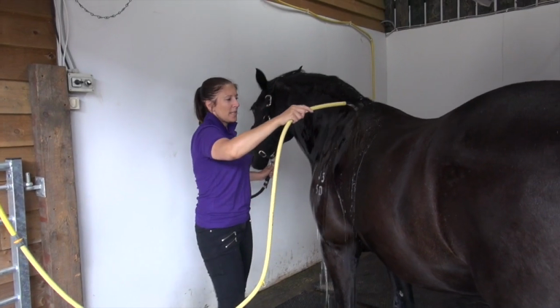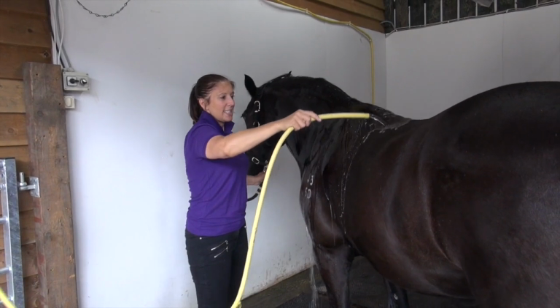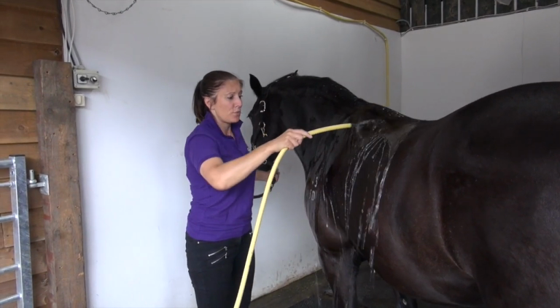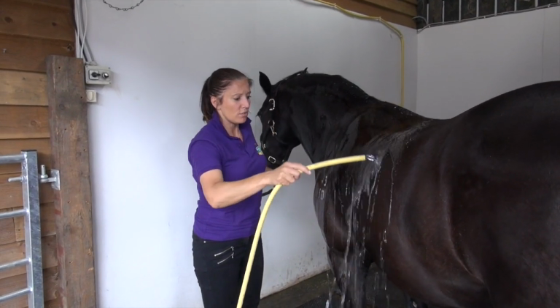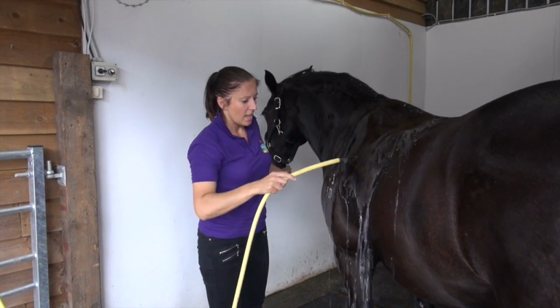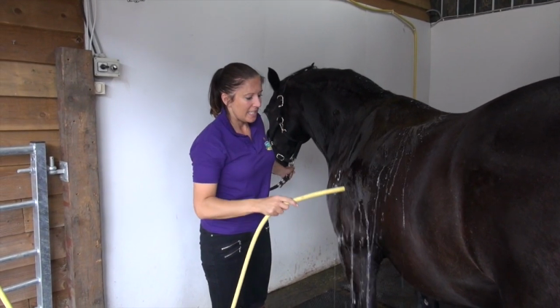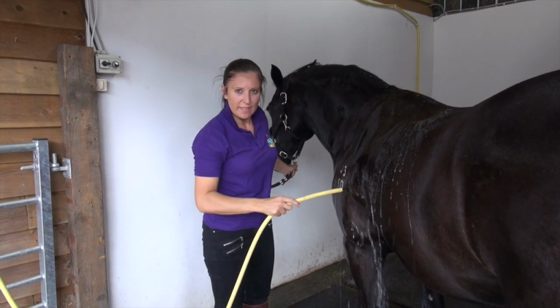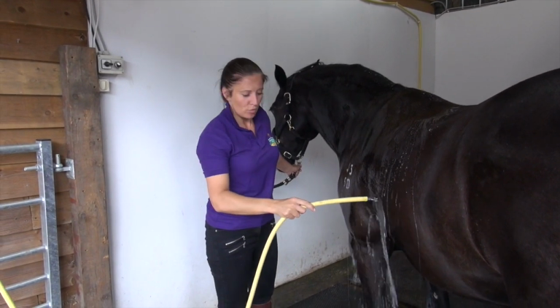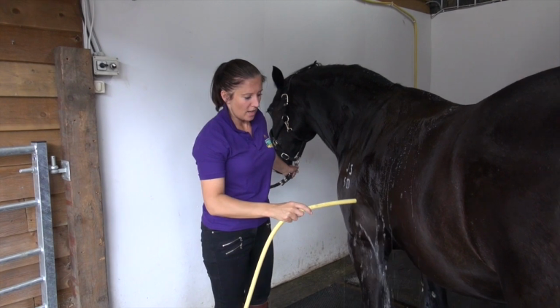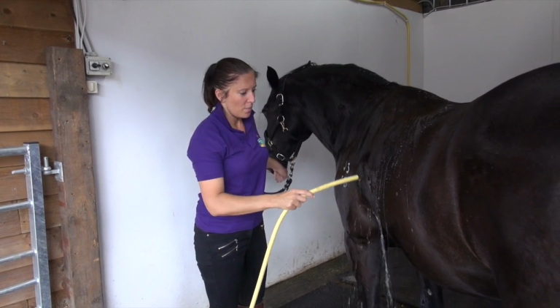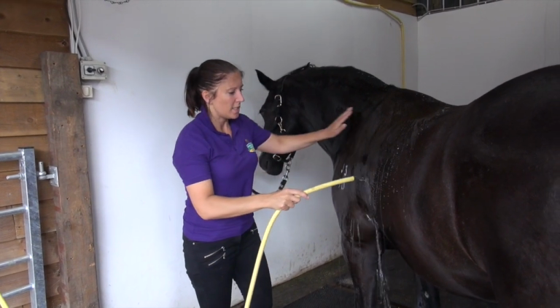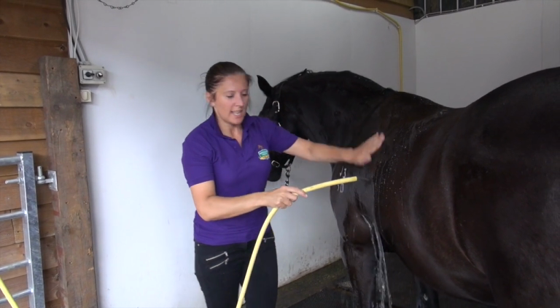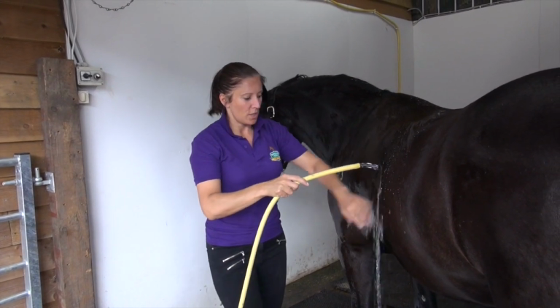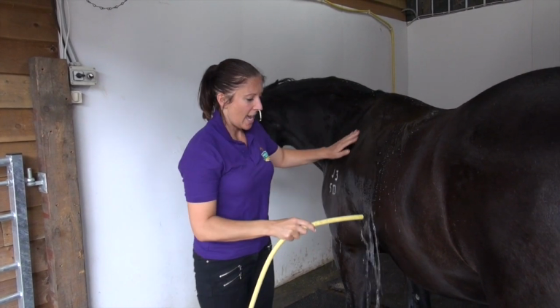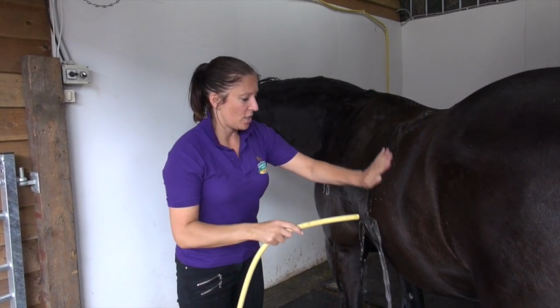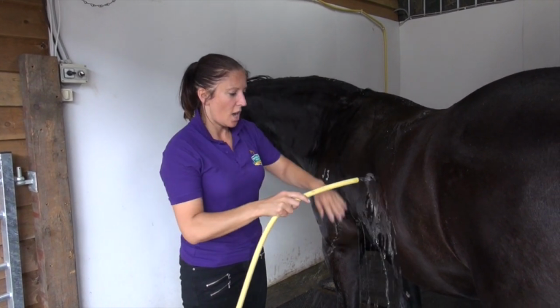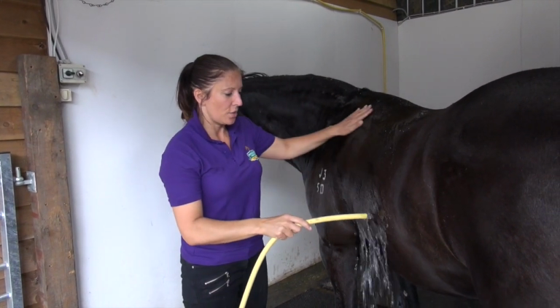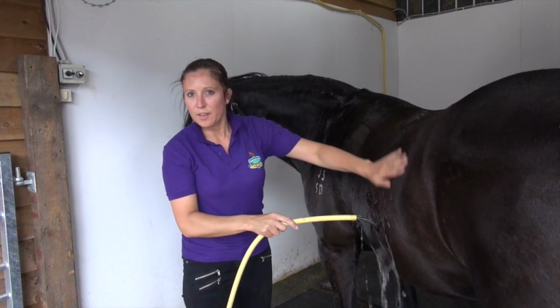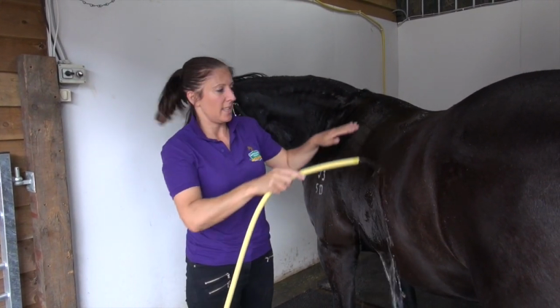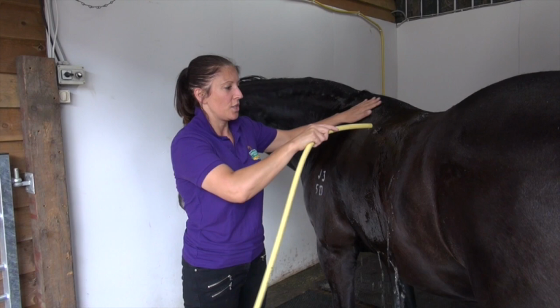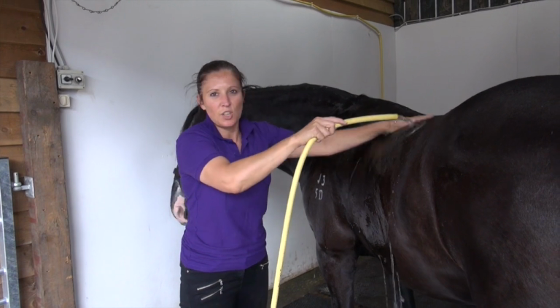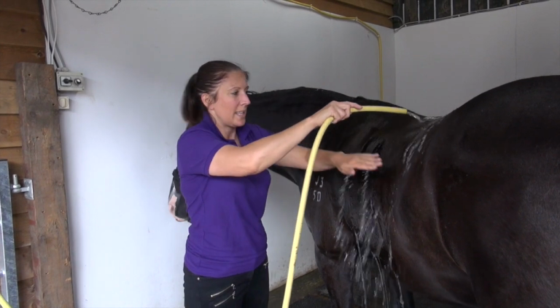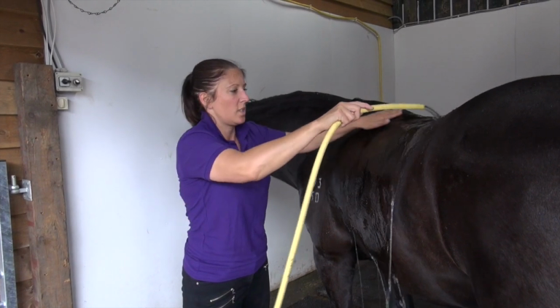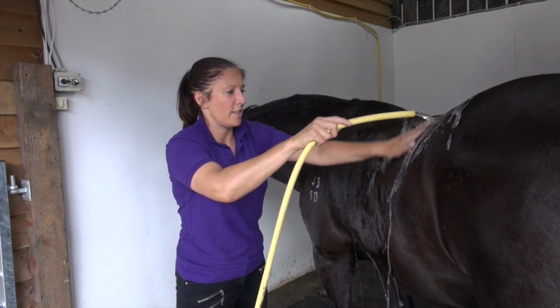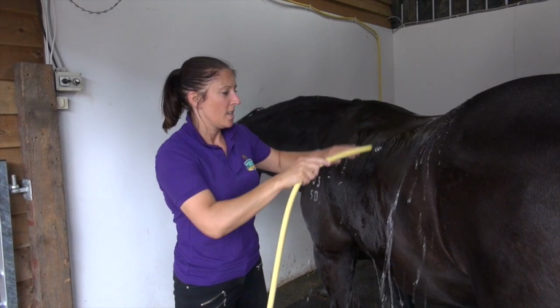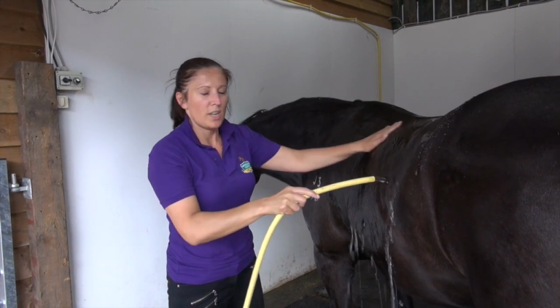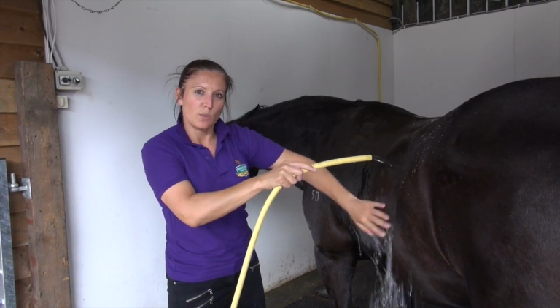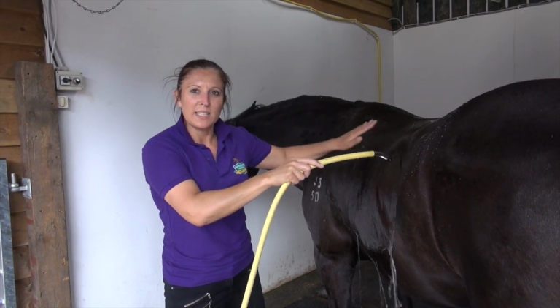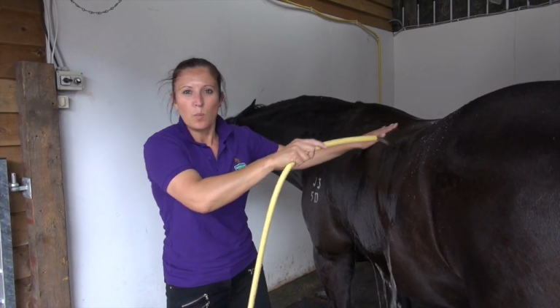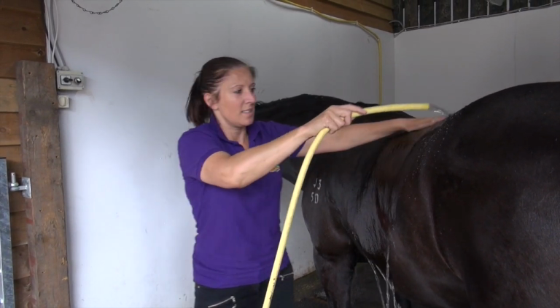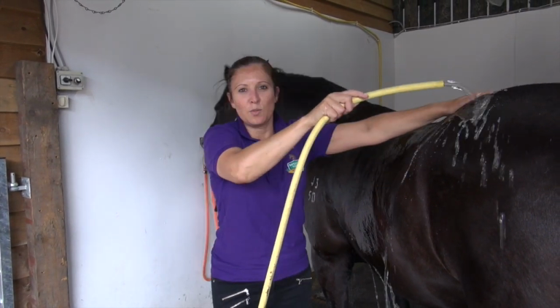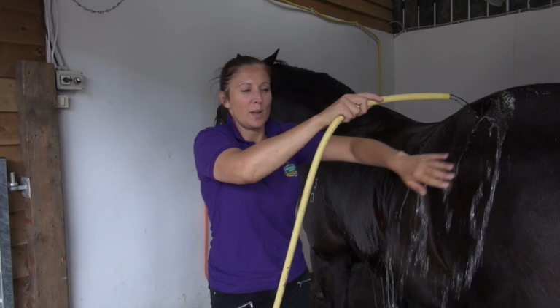To get the best results, you need to wet the hair all over, so soak the skin as much as you can. It's best to use a hose rather than a bucket and sponge so you can get better water coverage. The products tend to work better the wetter you start with.